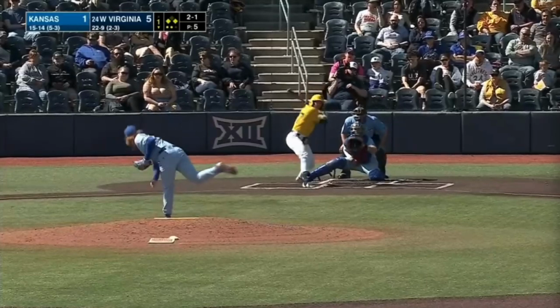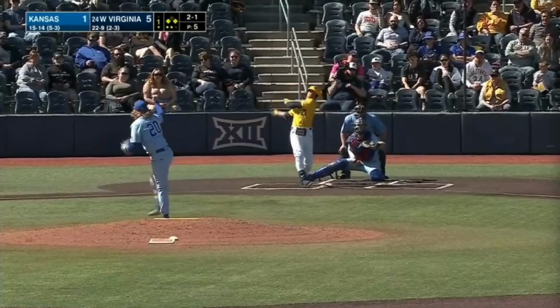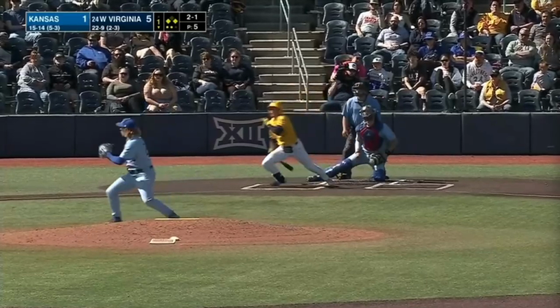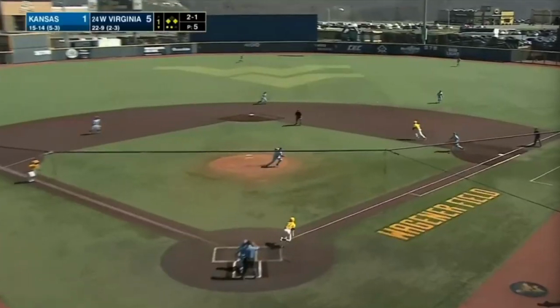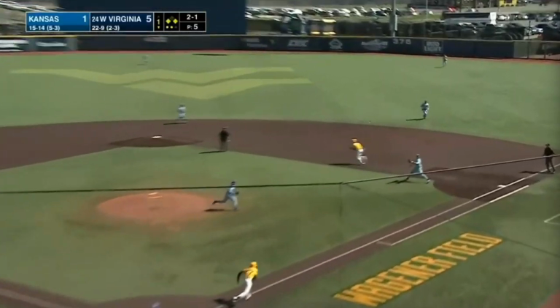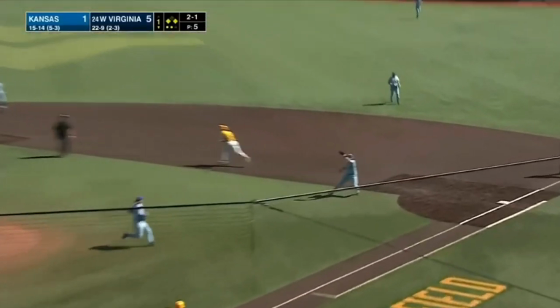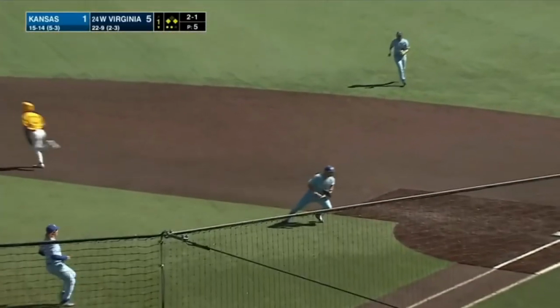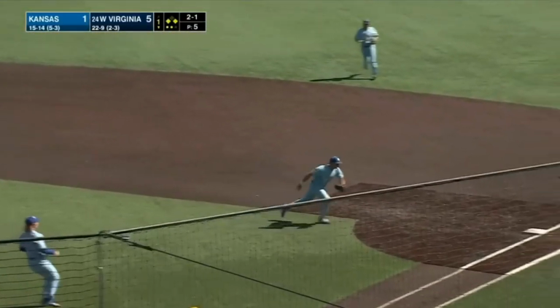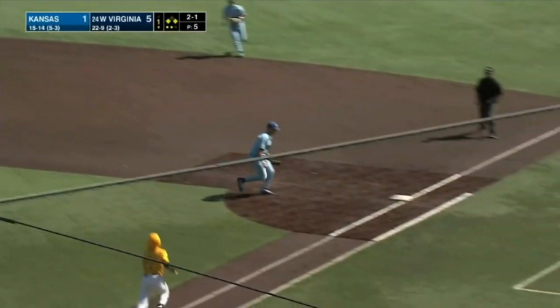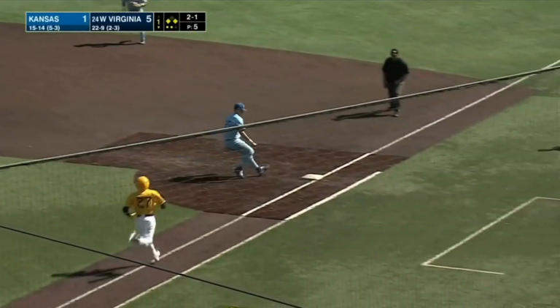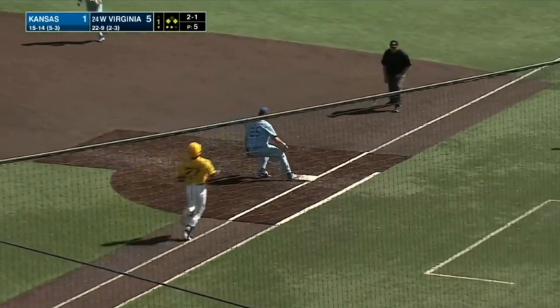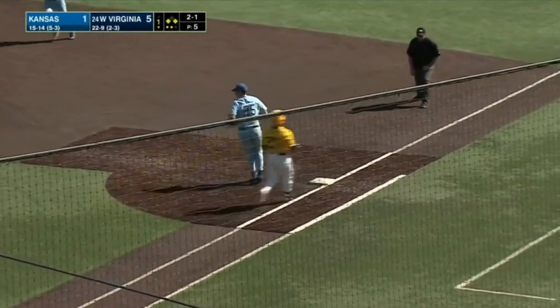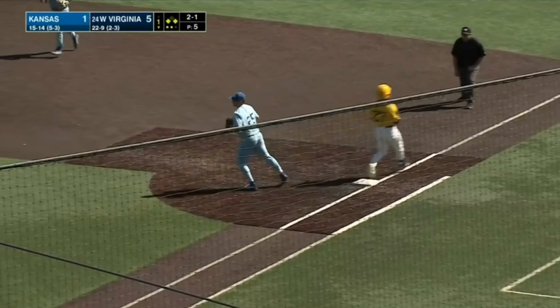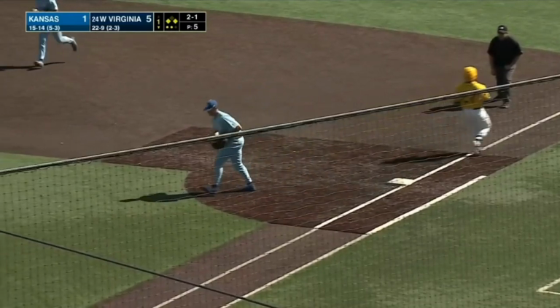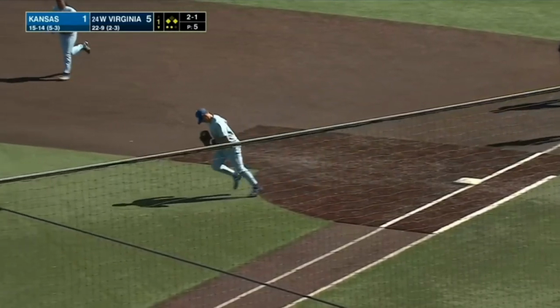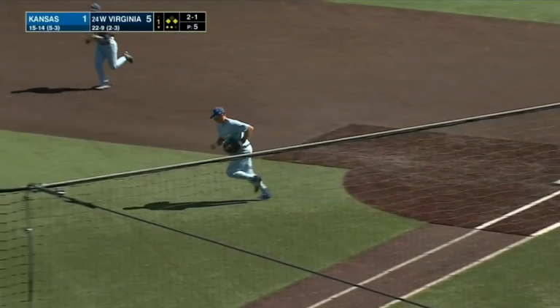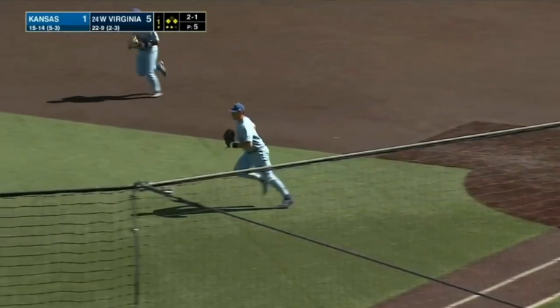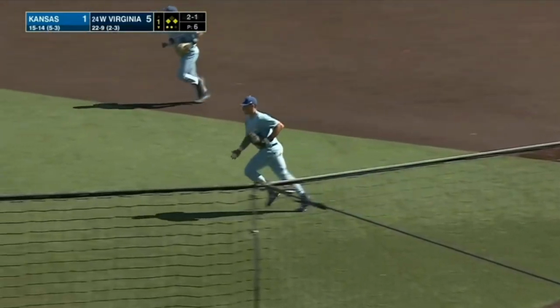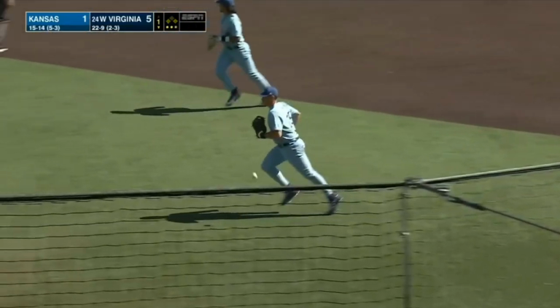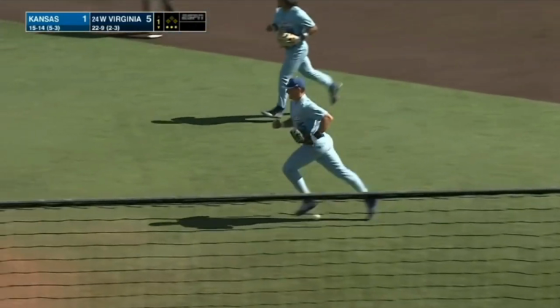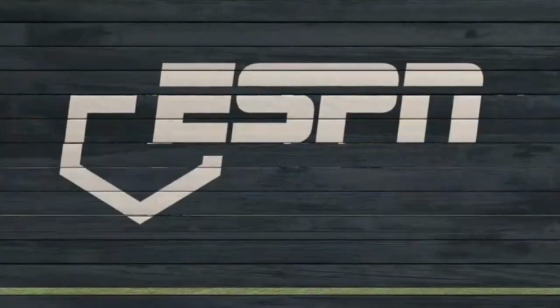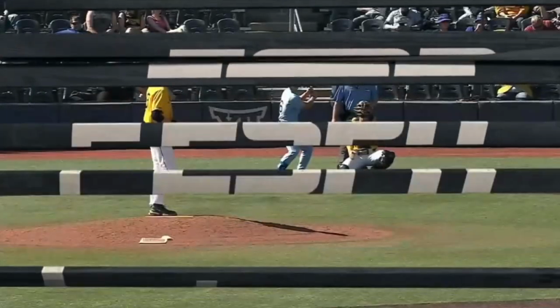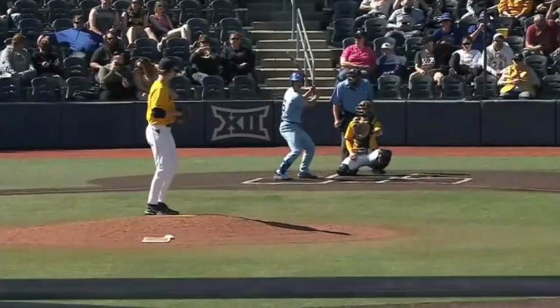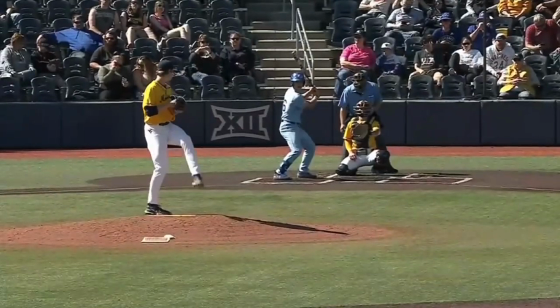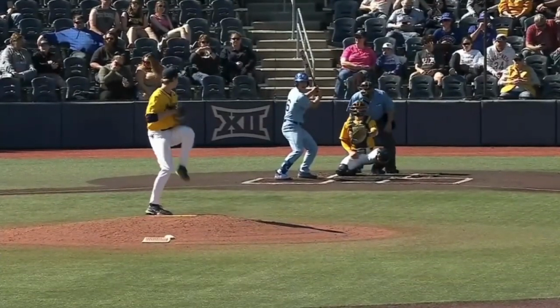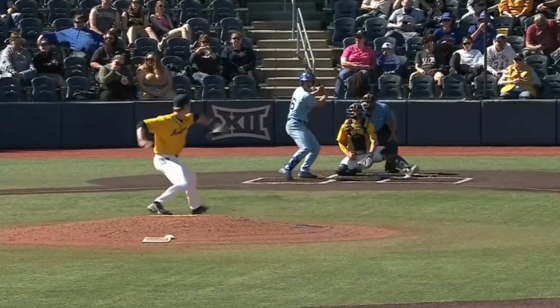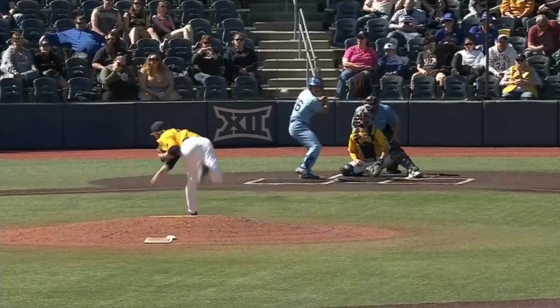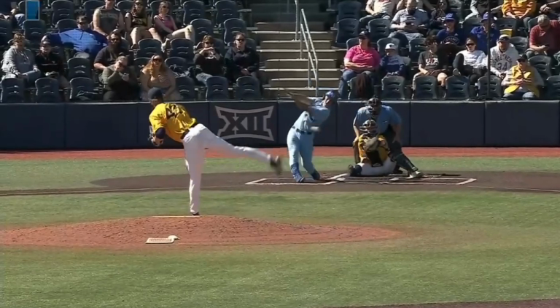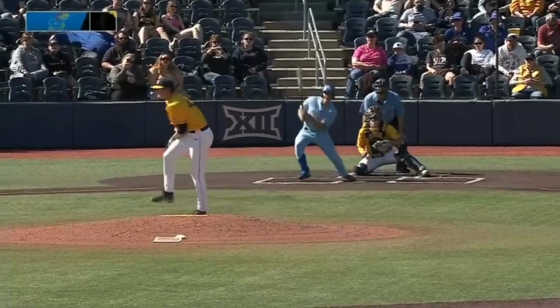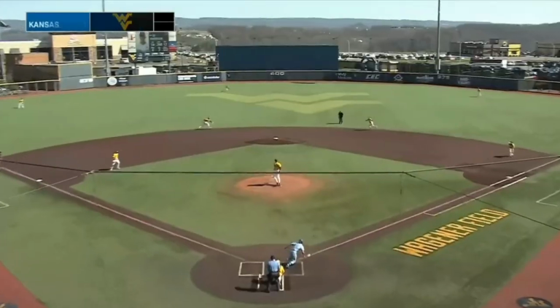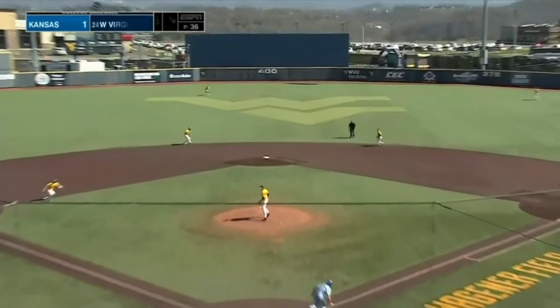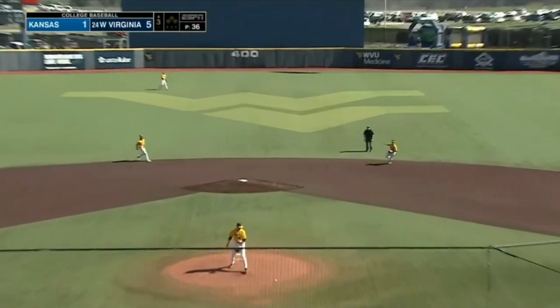Hunter Cachero trying to do the tangling here. Rolled over towards first, picked up by Cole Elvis — he'll take it himself, and that will end the inning. Fastball for a strike, slider for a strike, changeup for a strike — the freshman has been on point.